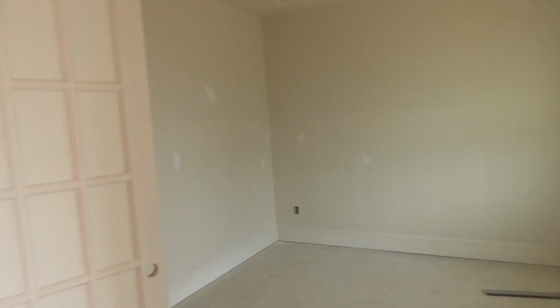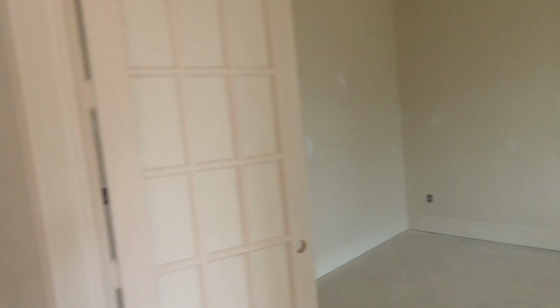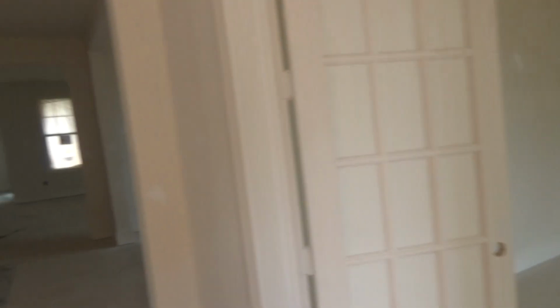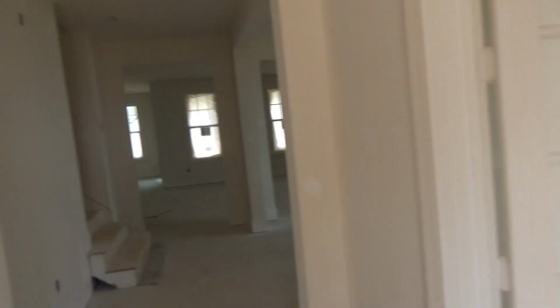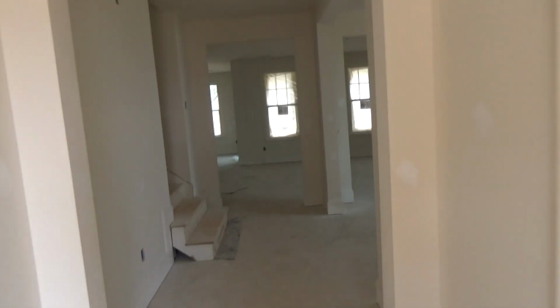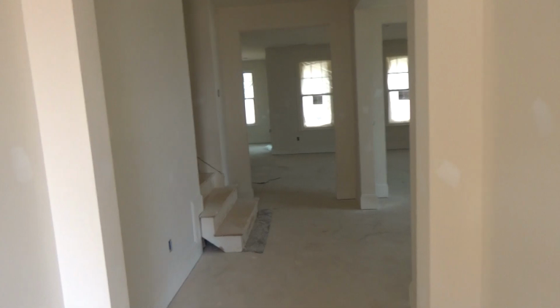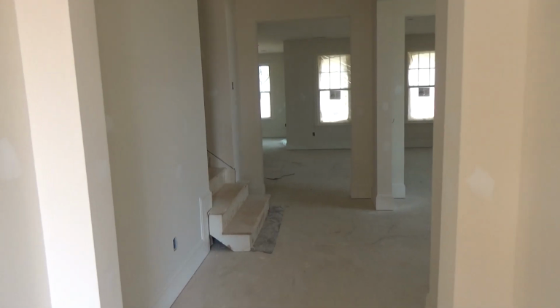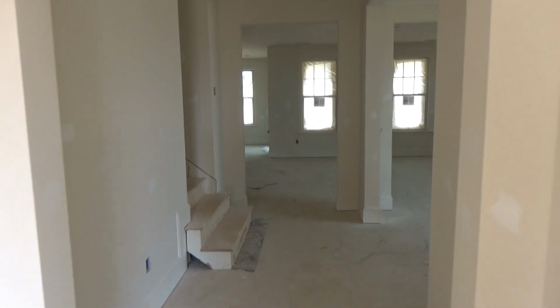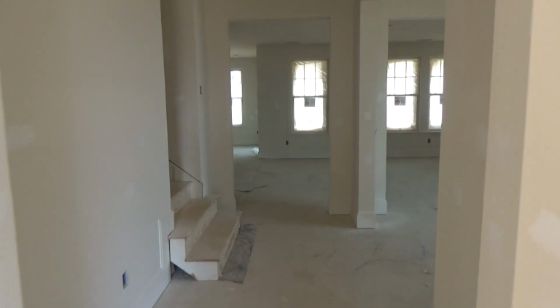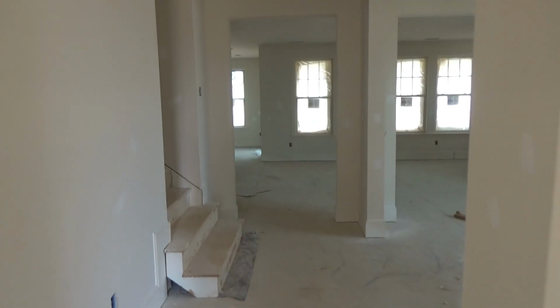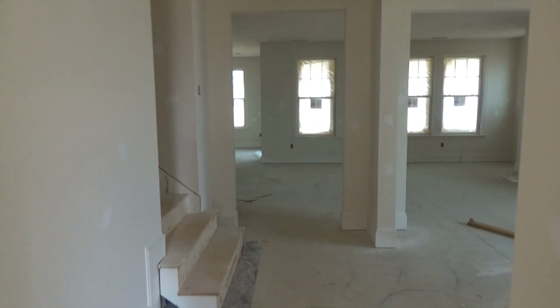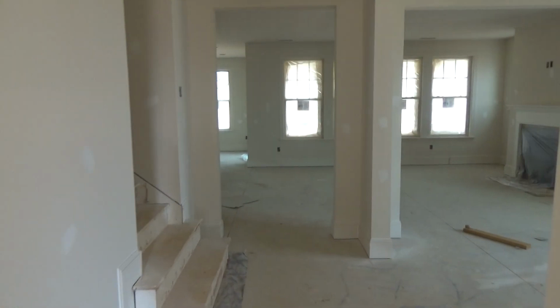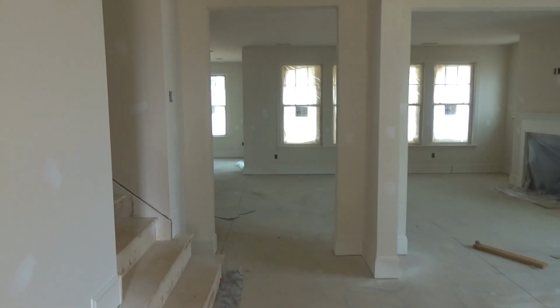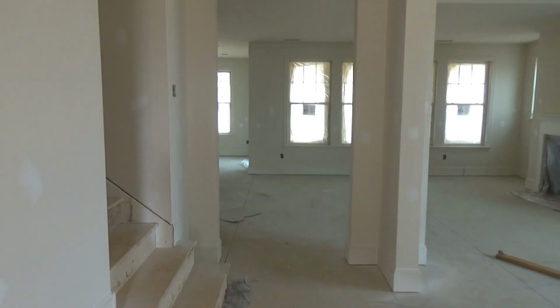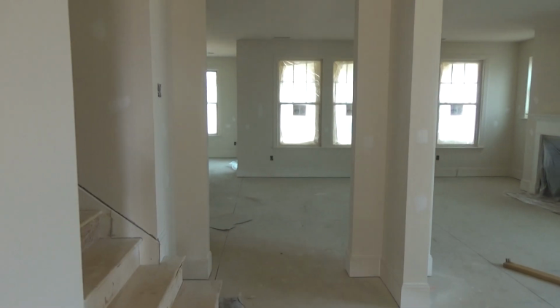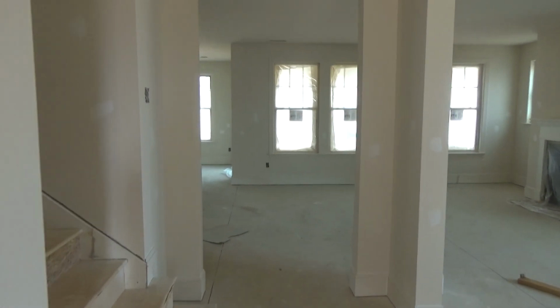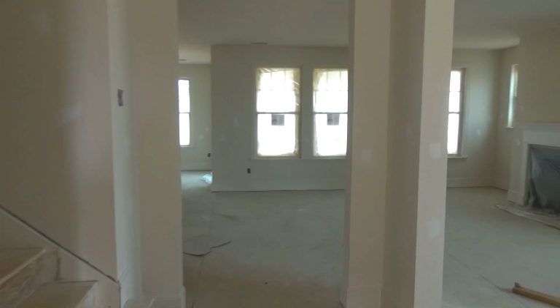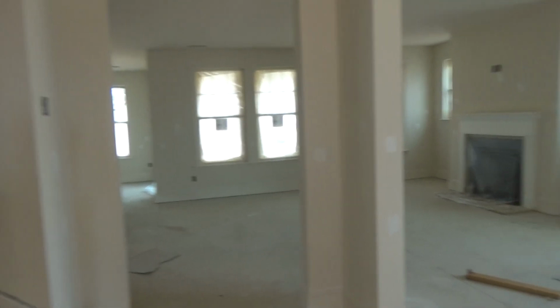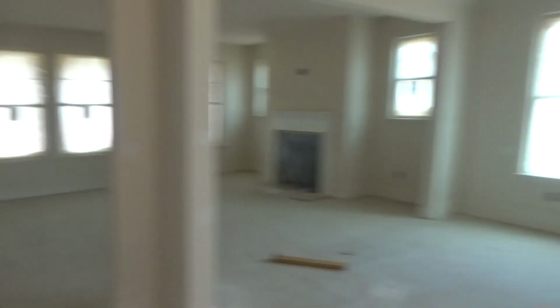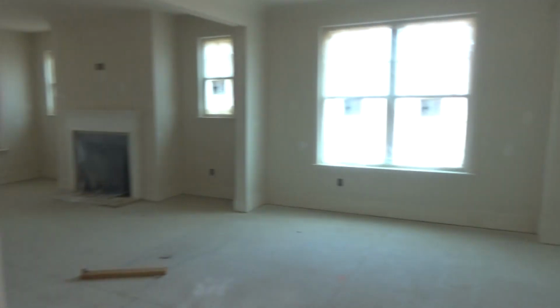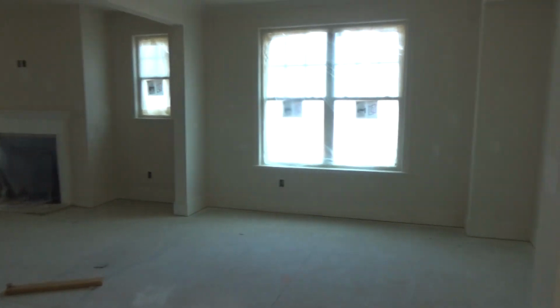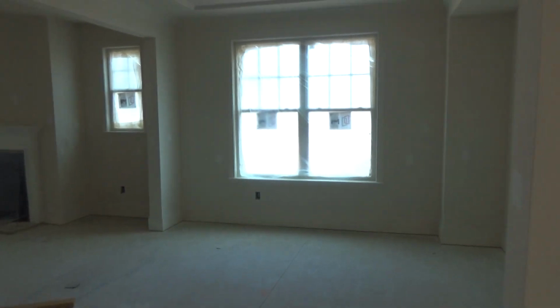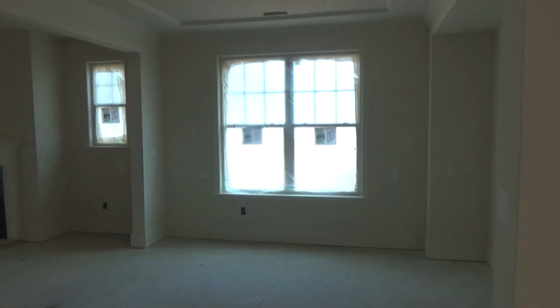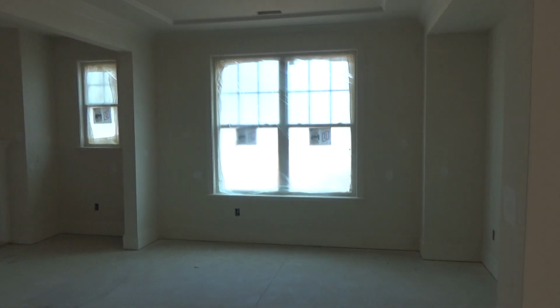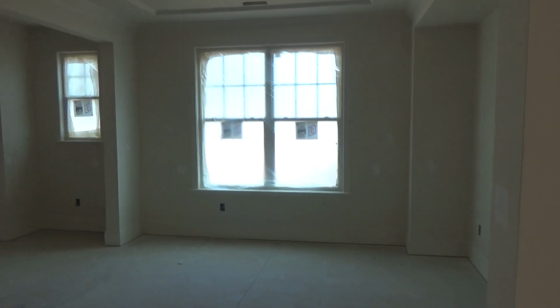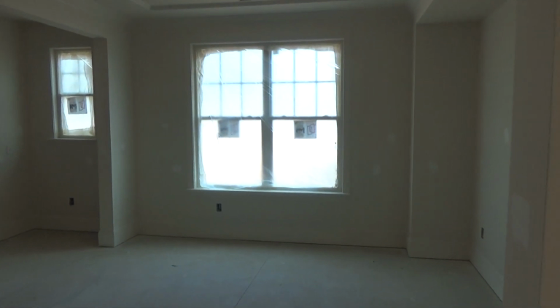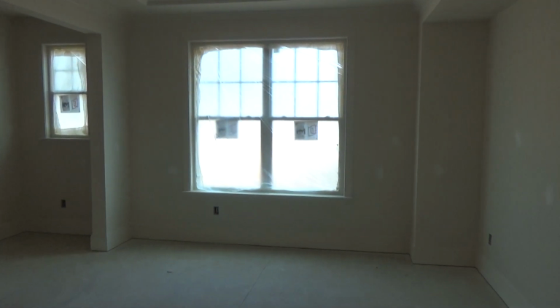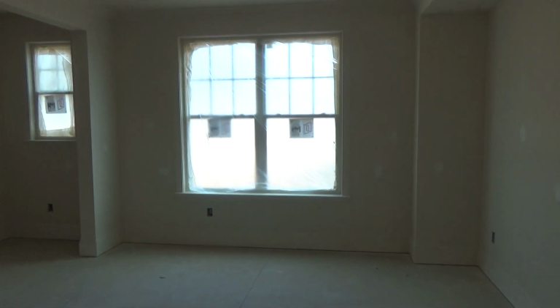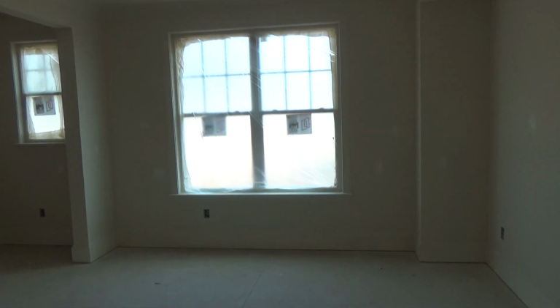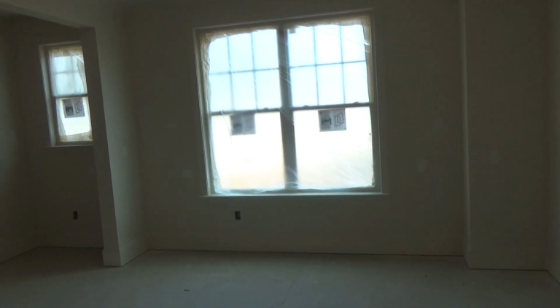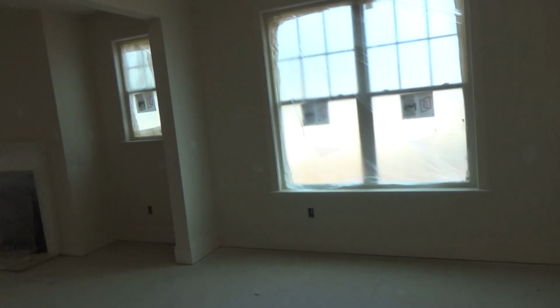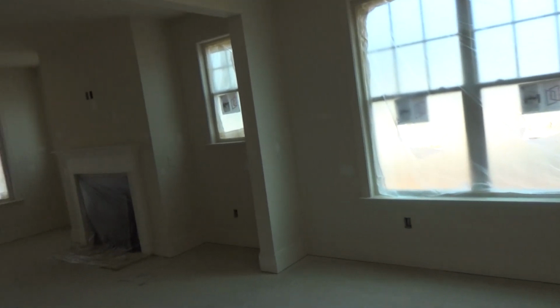Eight-foot doors, coffered ceiling in that study — beautiful. Work from home, beautiful. Sometimes they wait till the end and sell the models at the end, but they've got a number of homes that I'm sure they'll sell as specs. So we've got a formal dining room here.